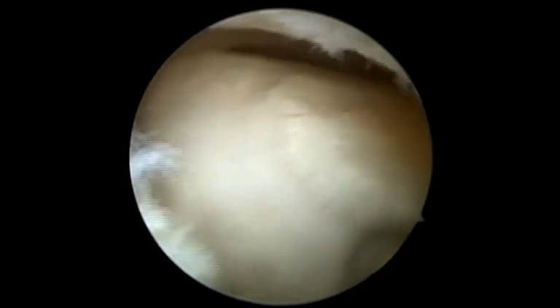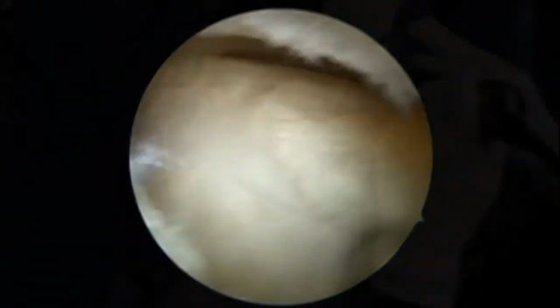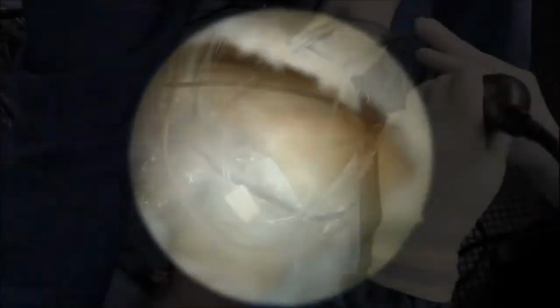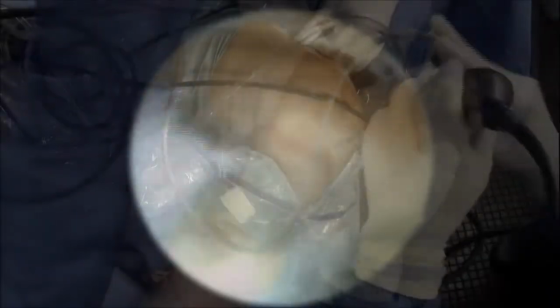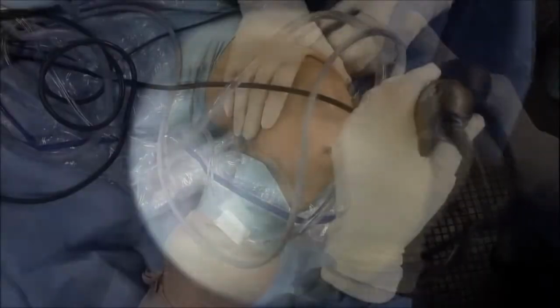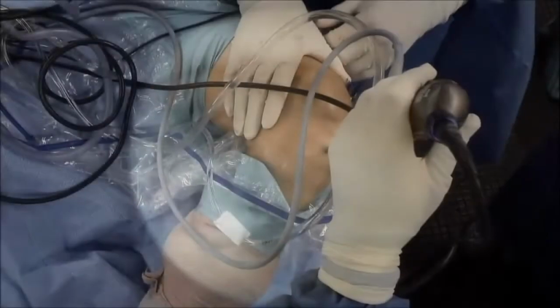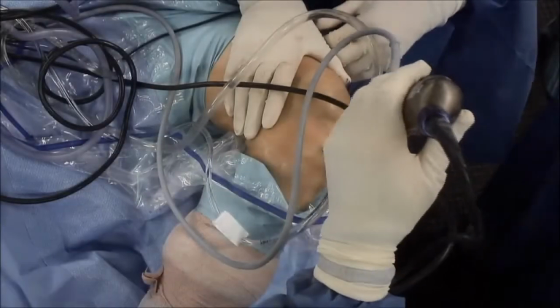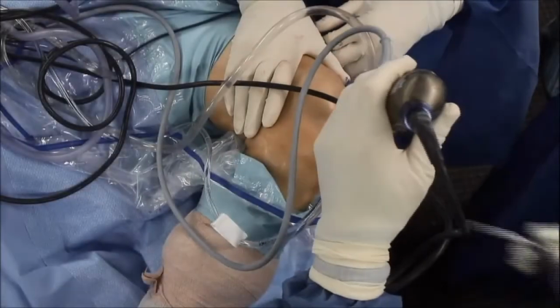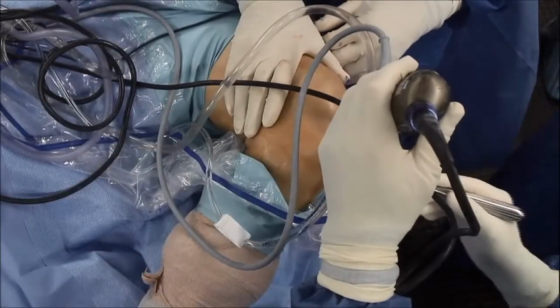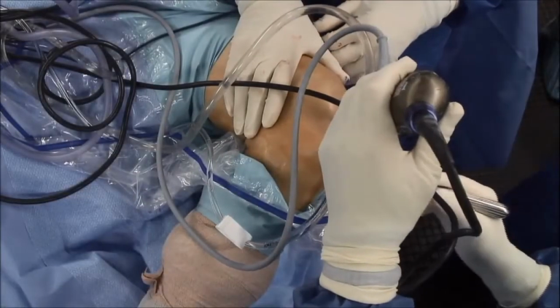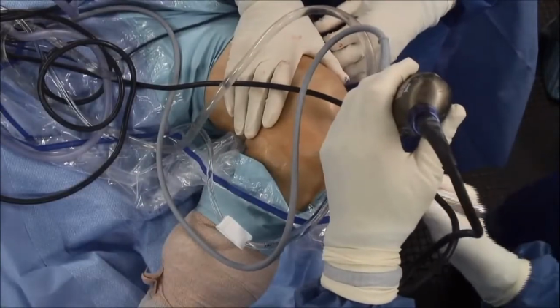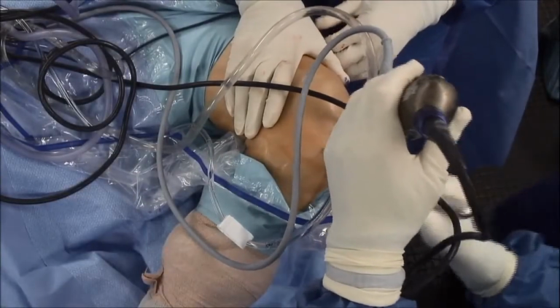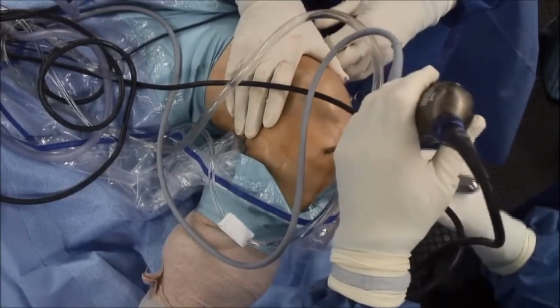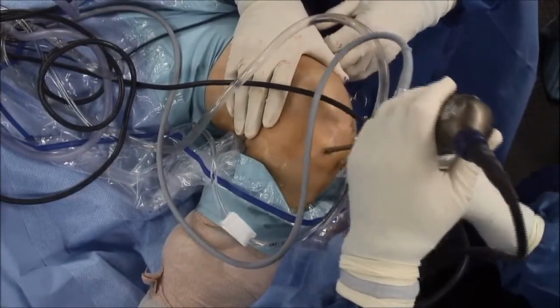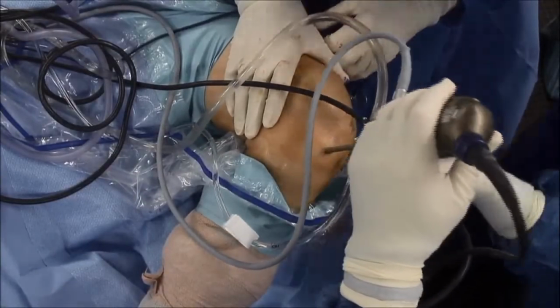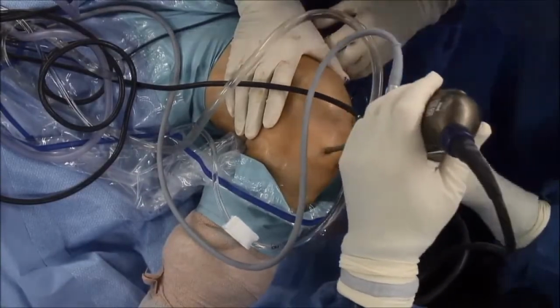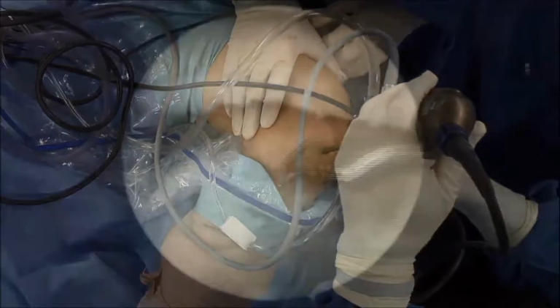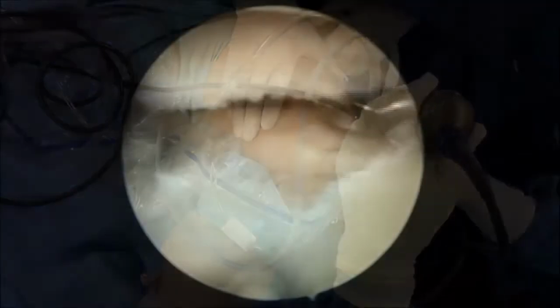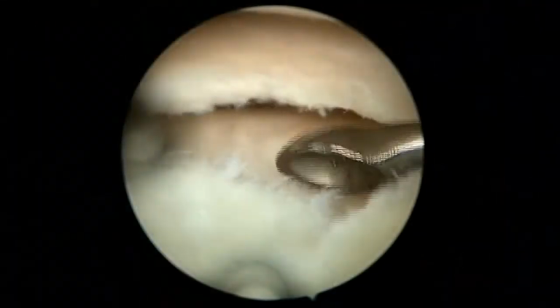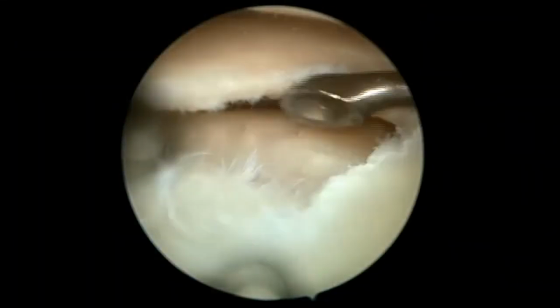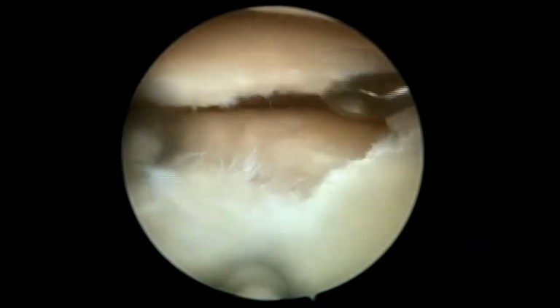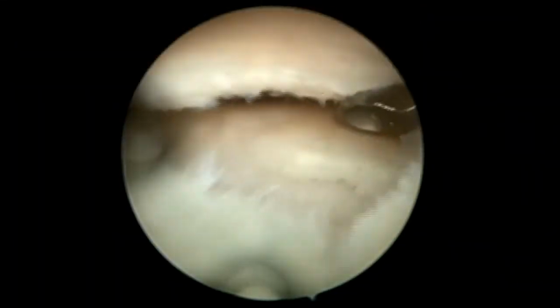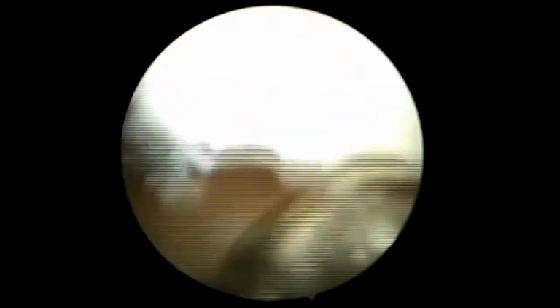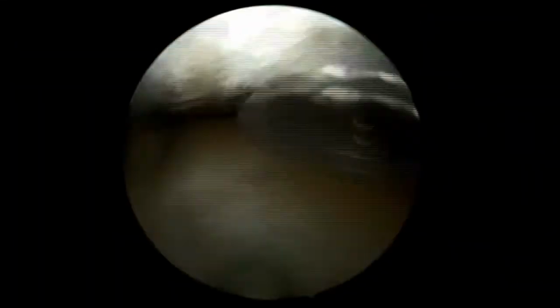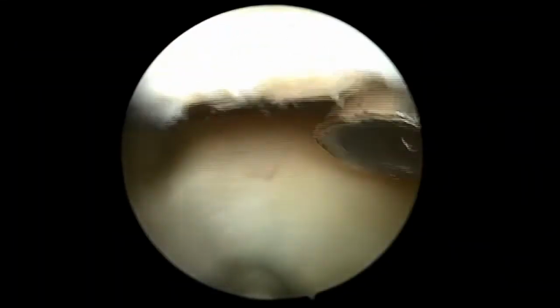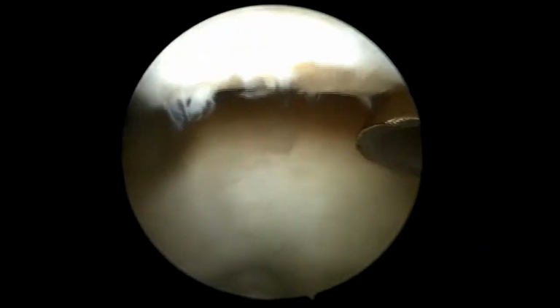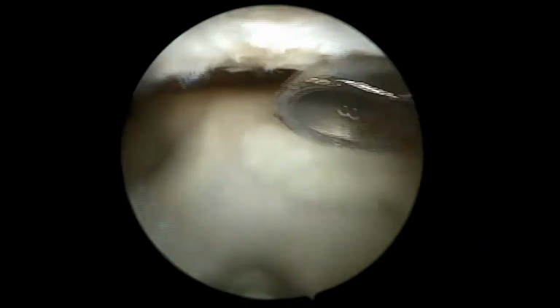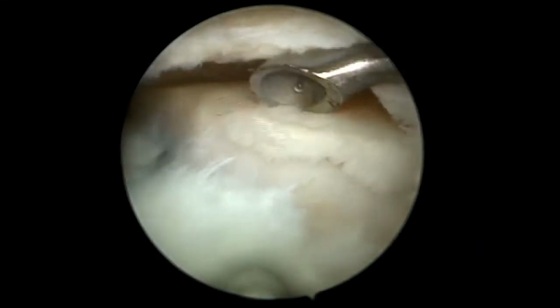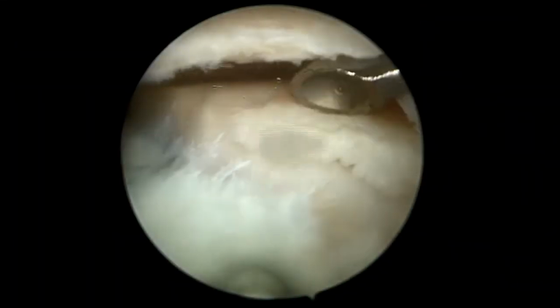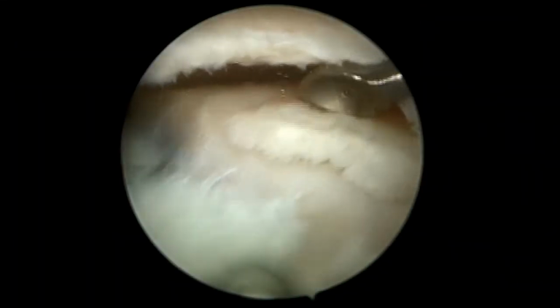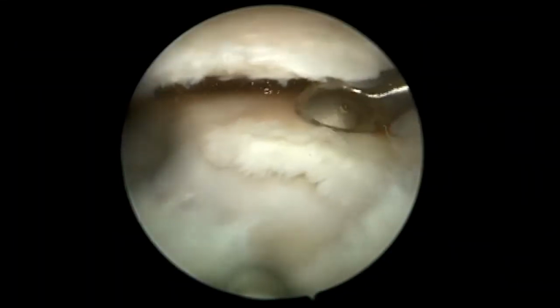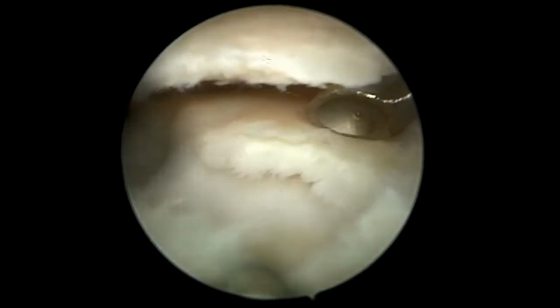The arthroscope is then switched to the inferomedial portal, and a curette is used to debride the loose delaminated articular cartilage.